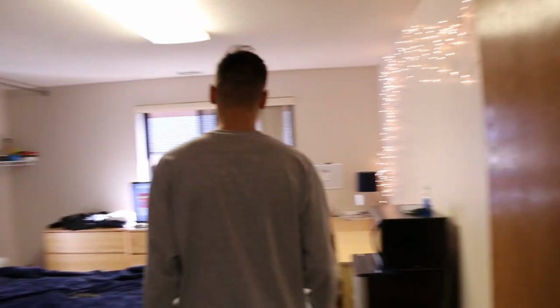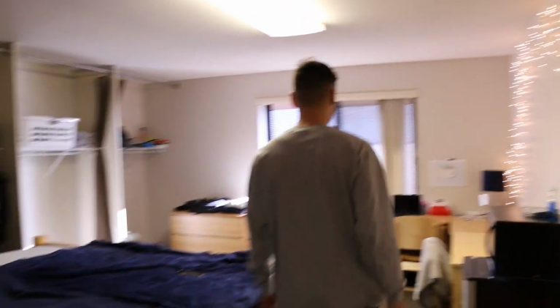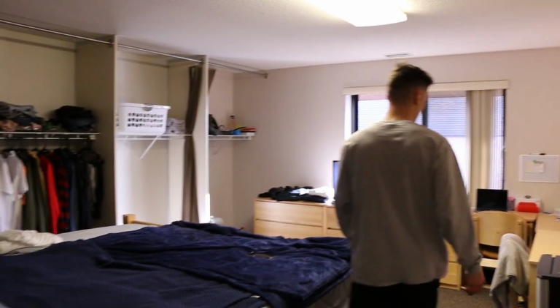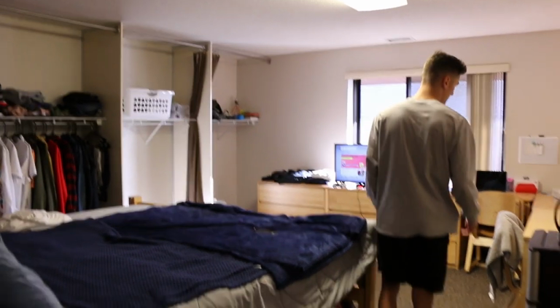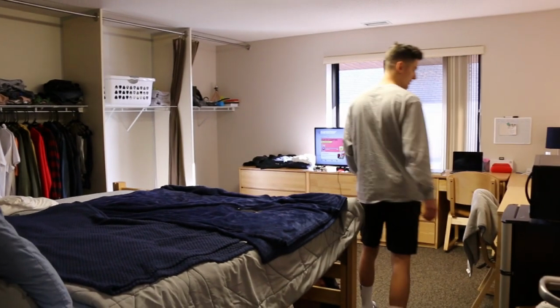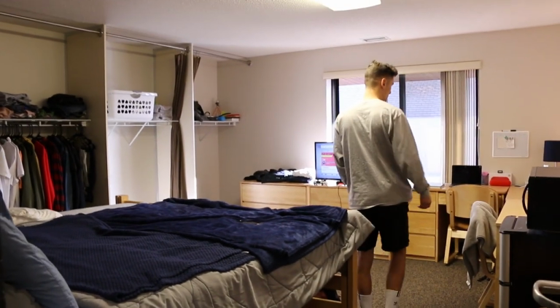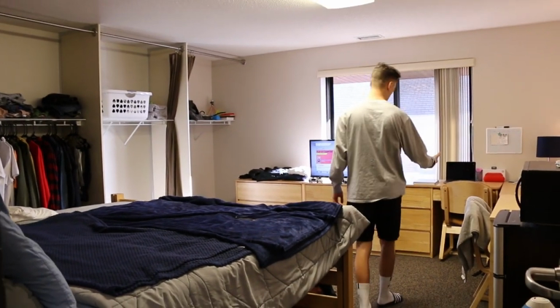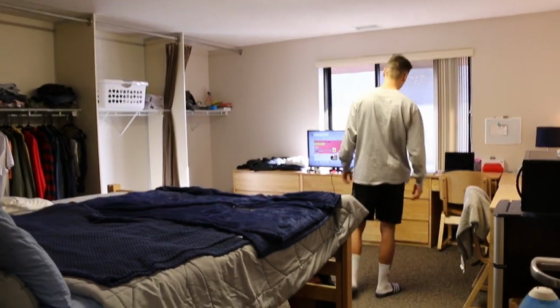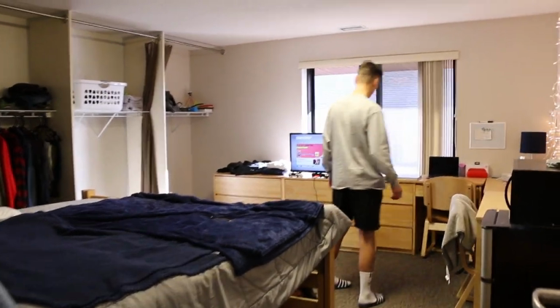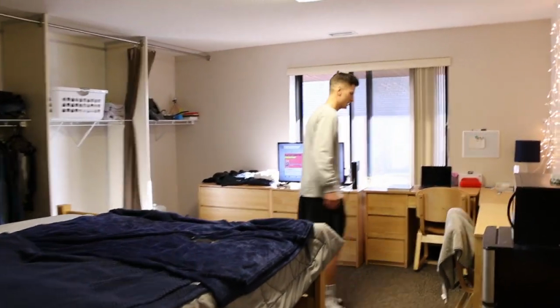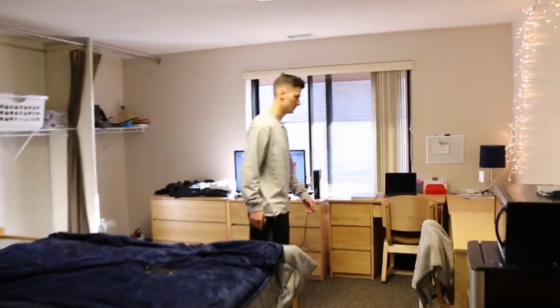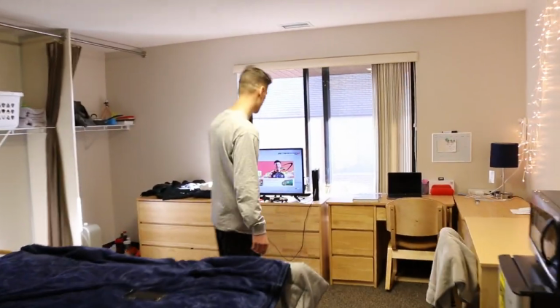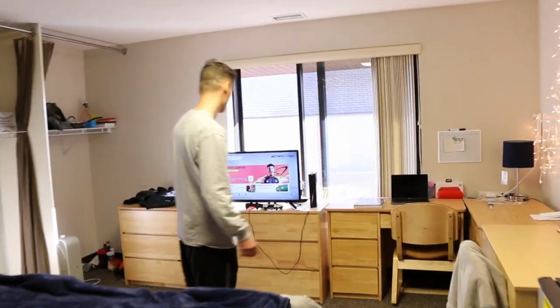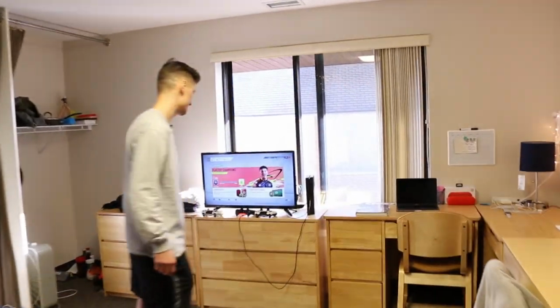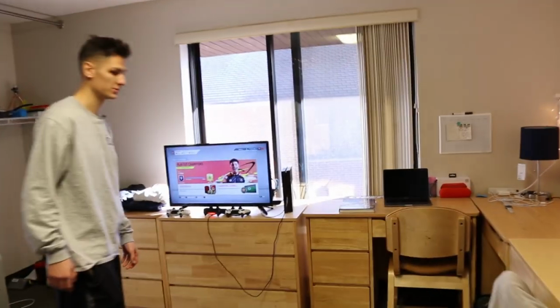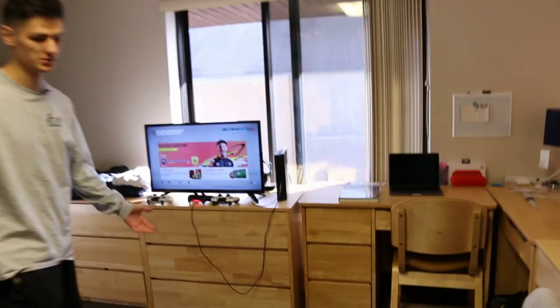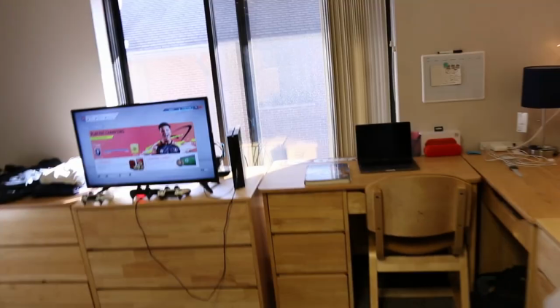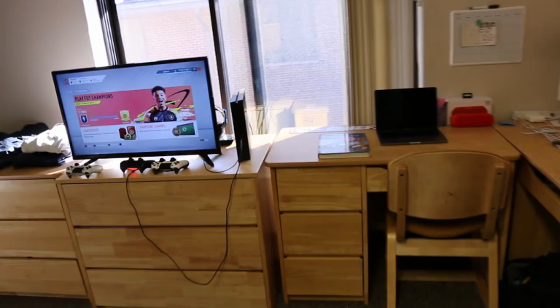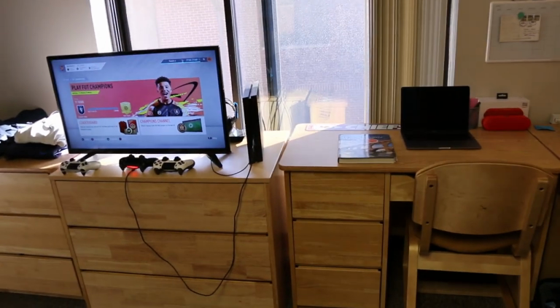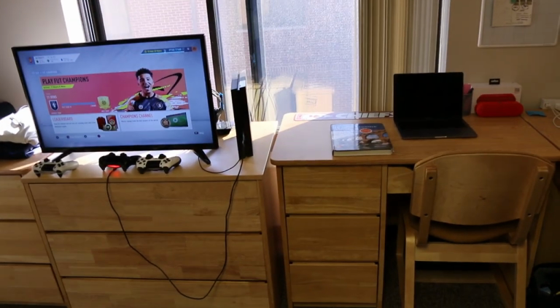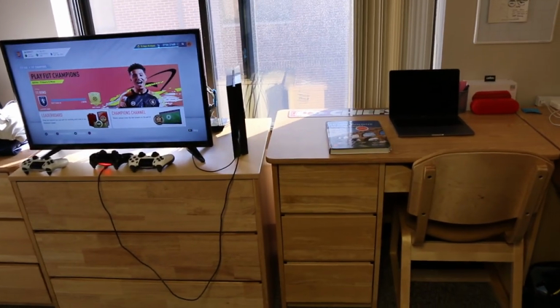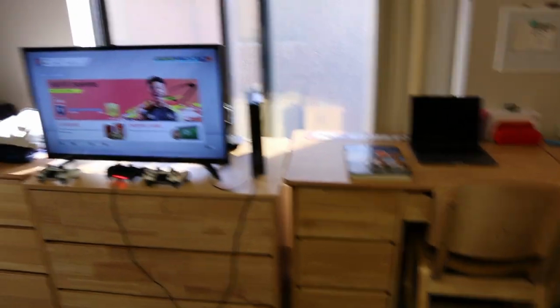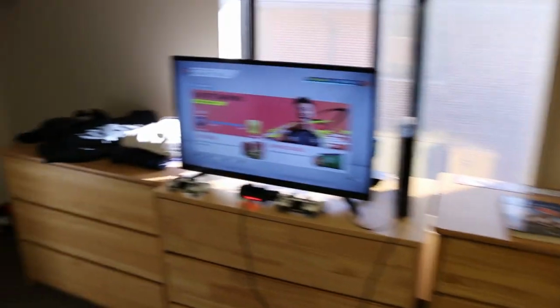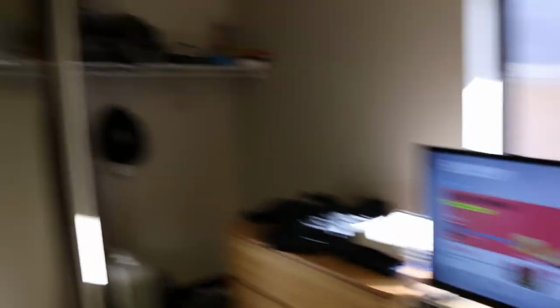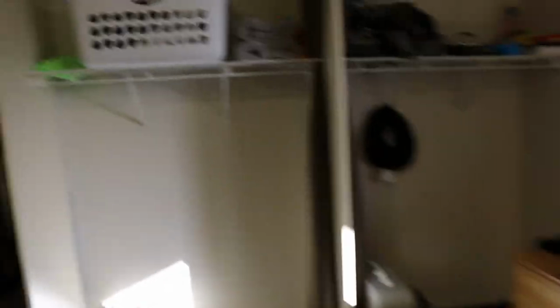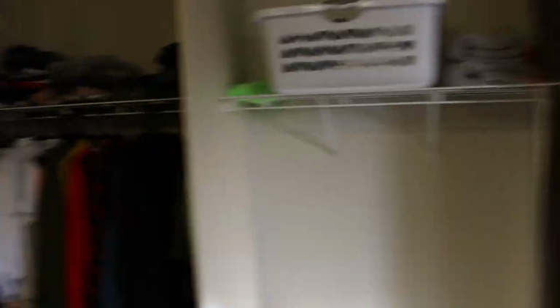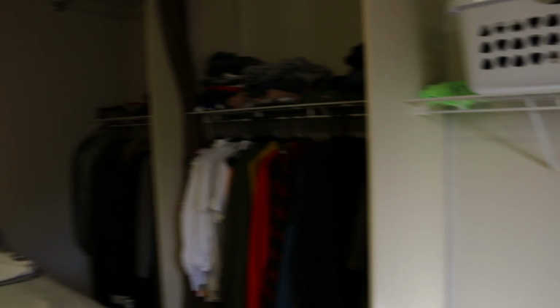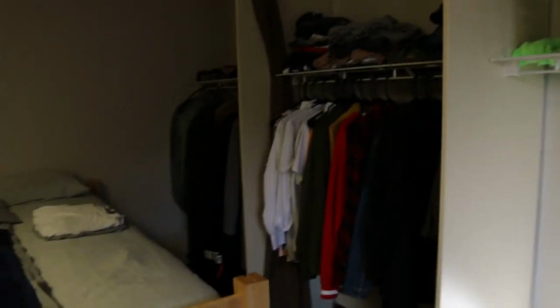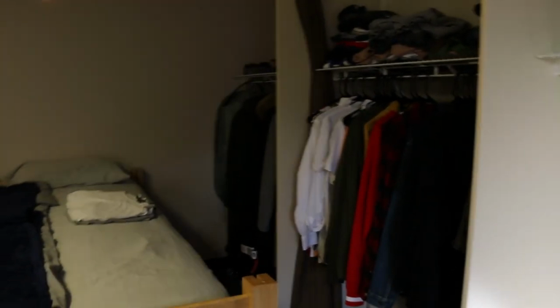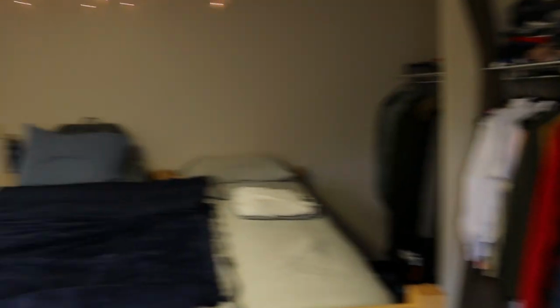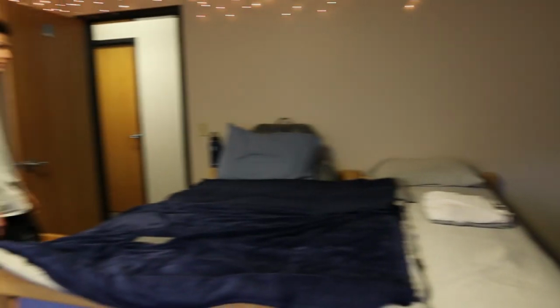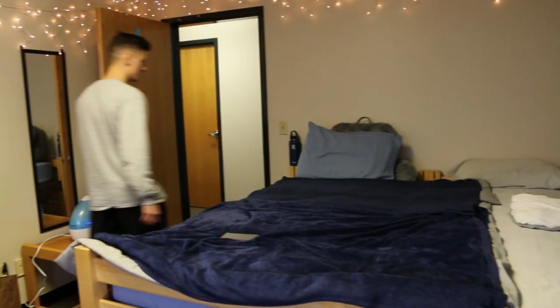I usually spend most of the time in here to do my homework and study, to play some video games, and just to relax and sleep. I'm gonna show you guys now what our living room area looks like.